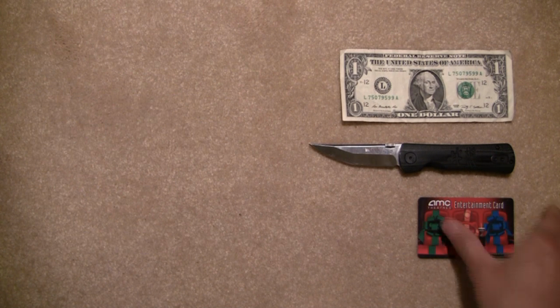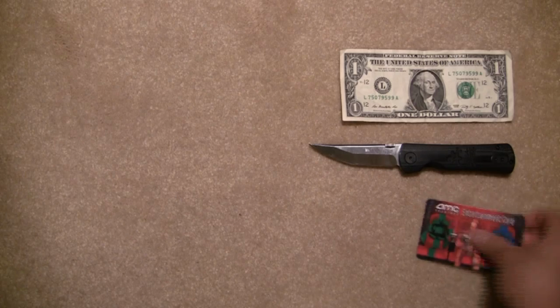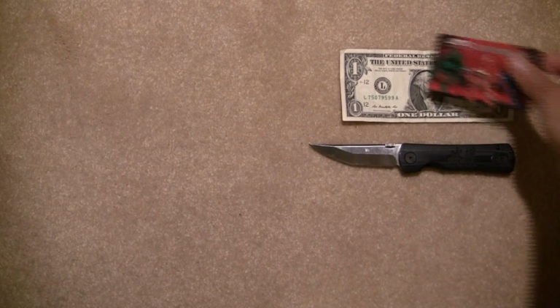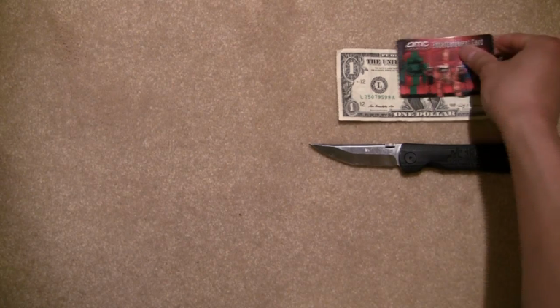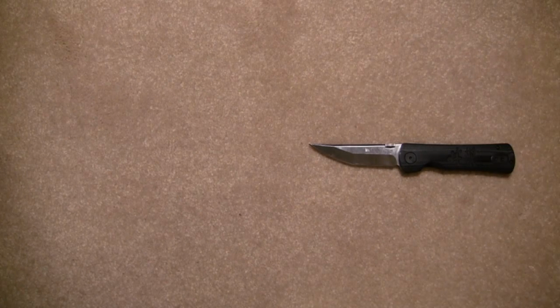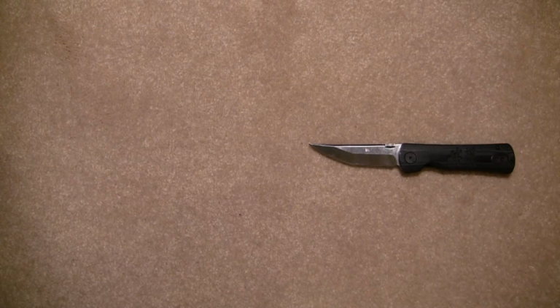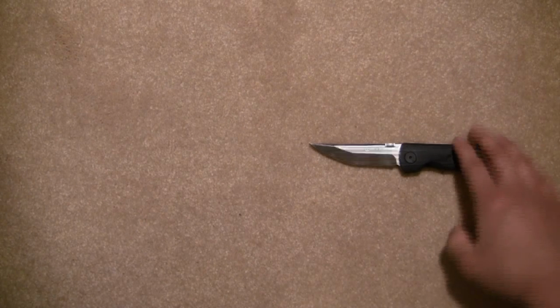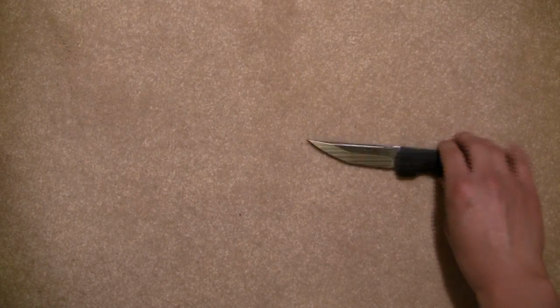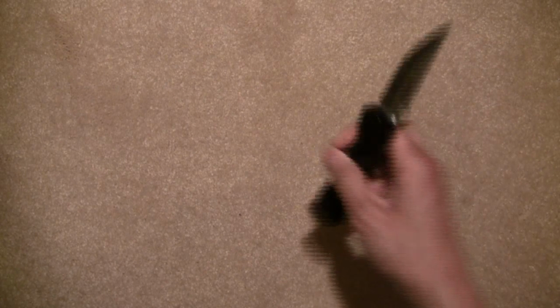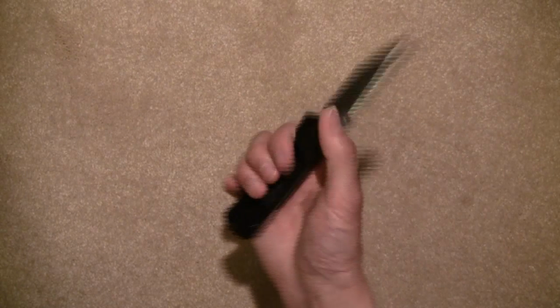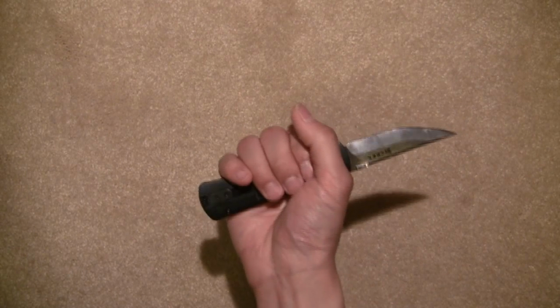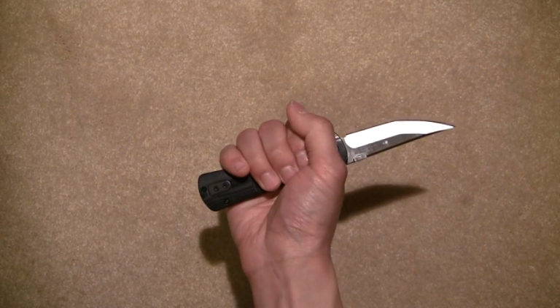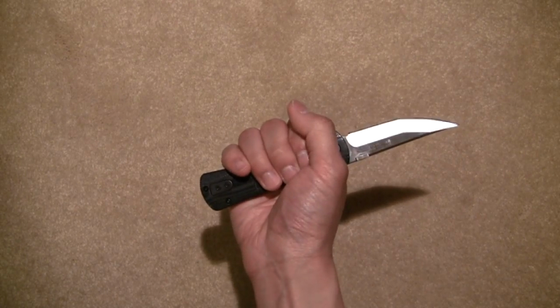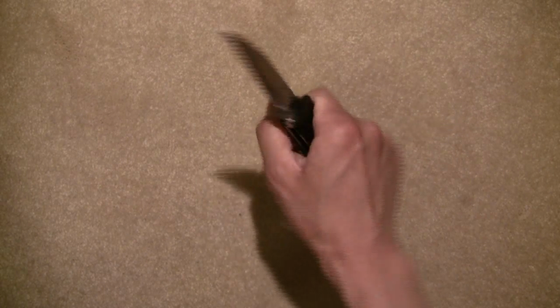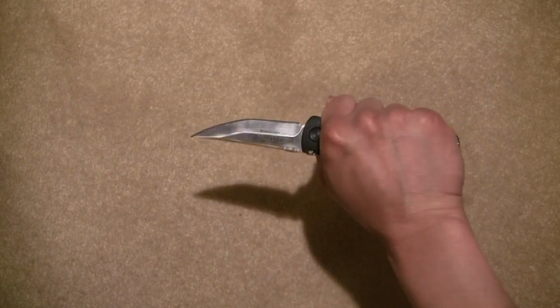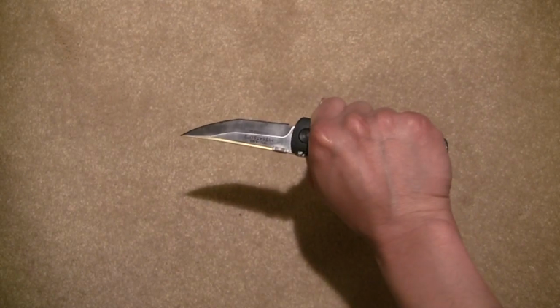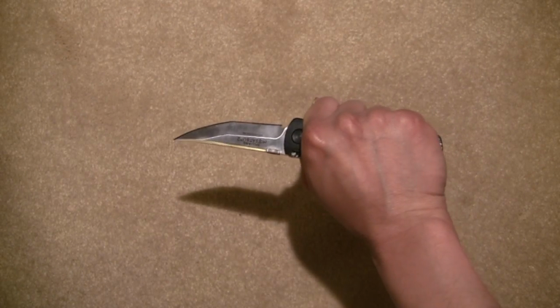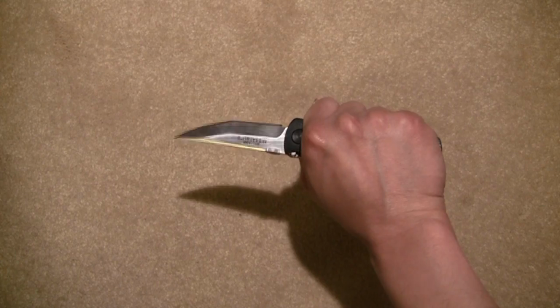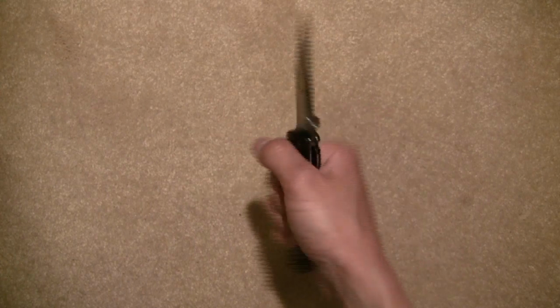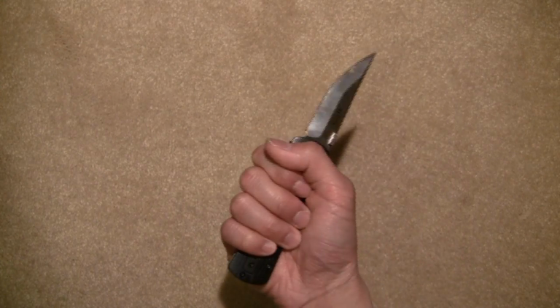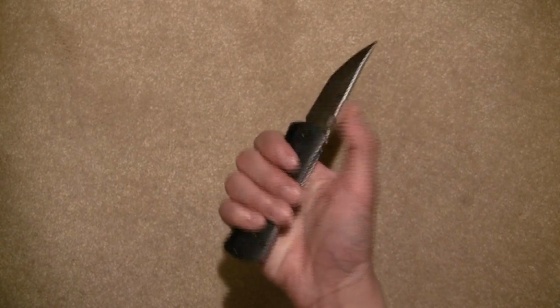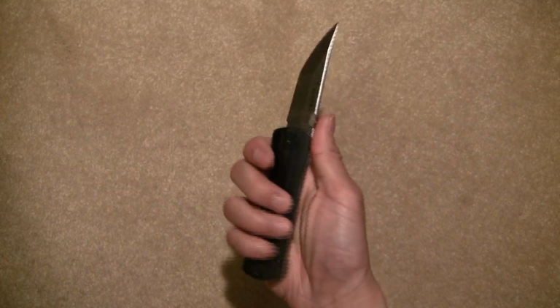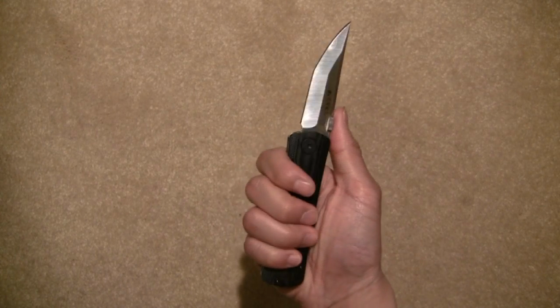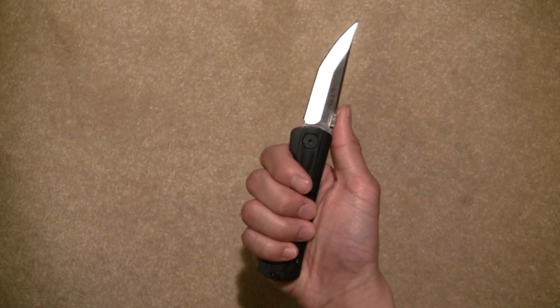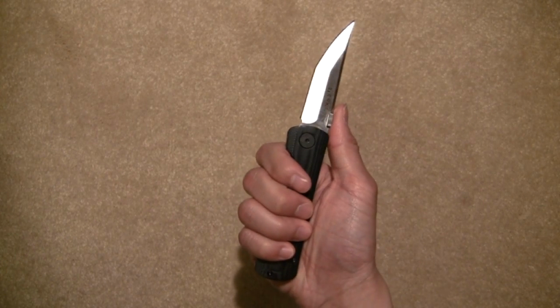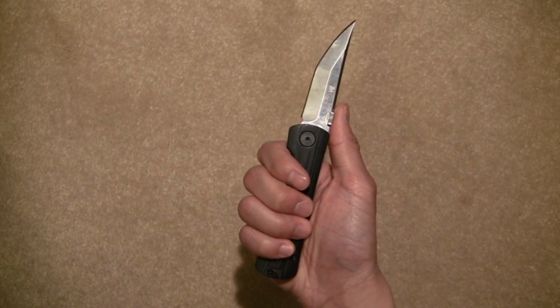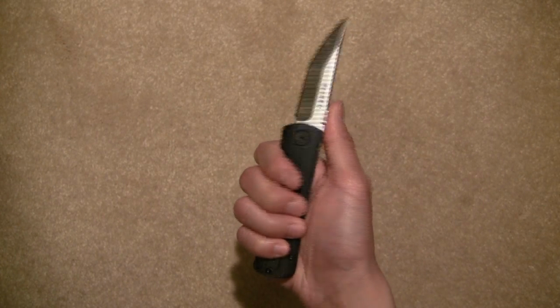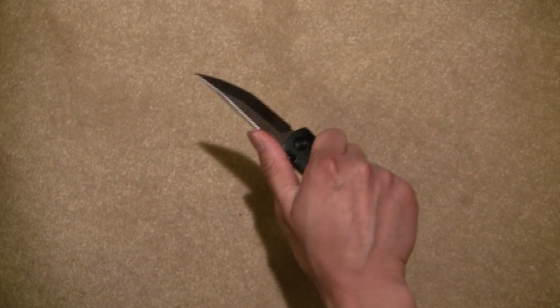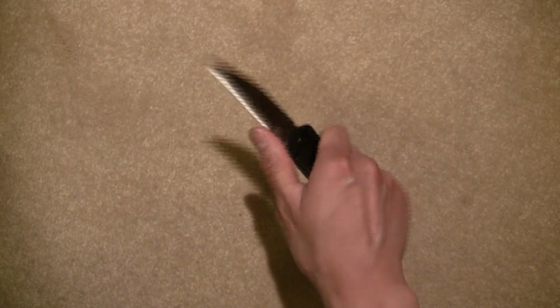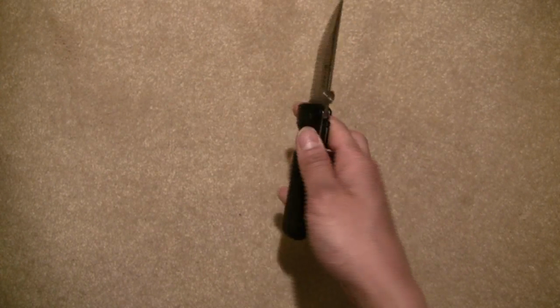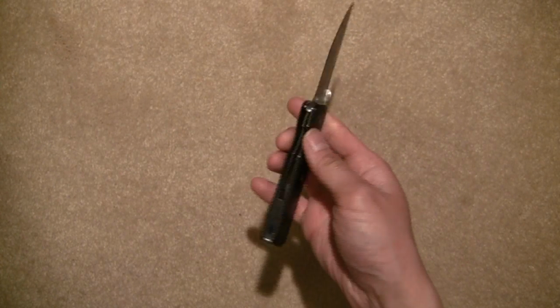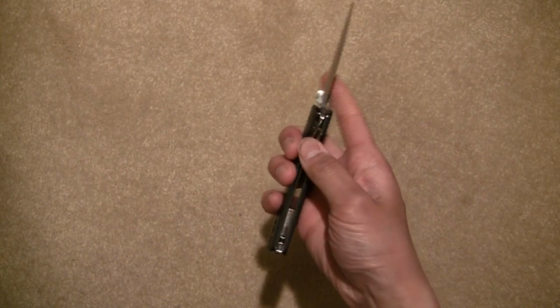So let's go ahead and show you what it looks like in the palm of my hand here. I have medium sized hands. This is a true gentleman's folder — not too big, not too small.